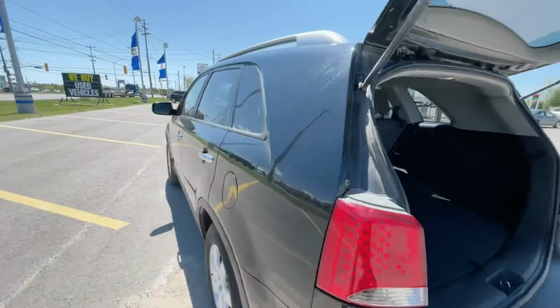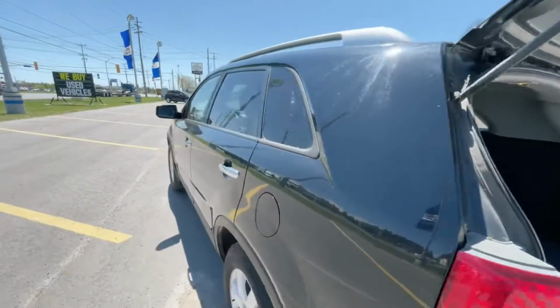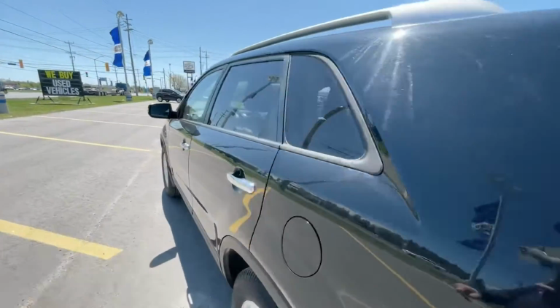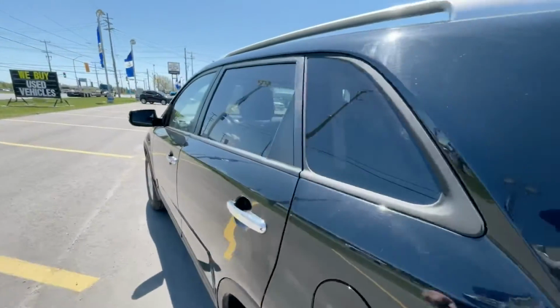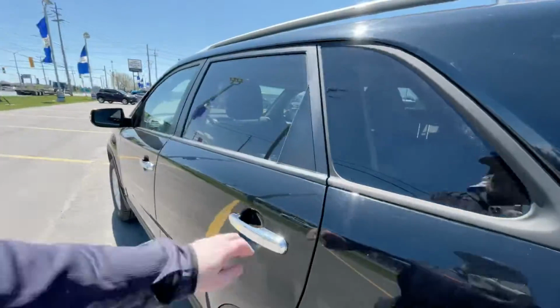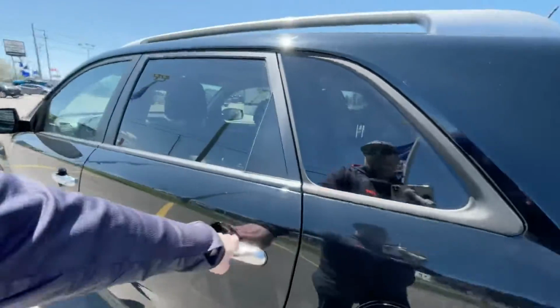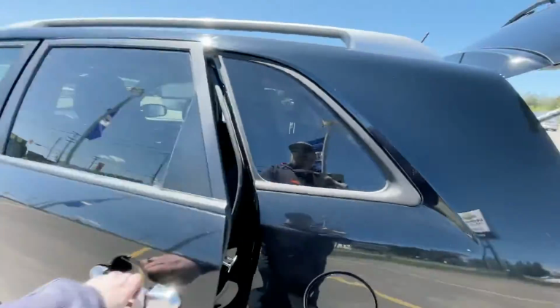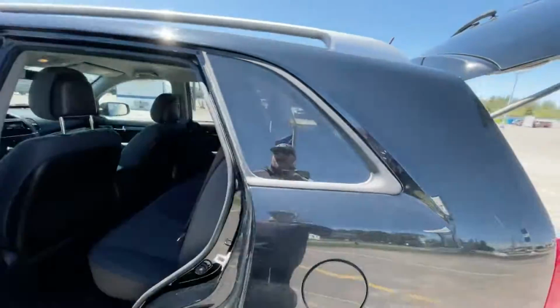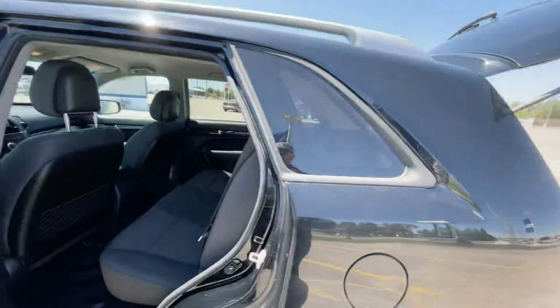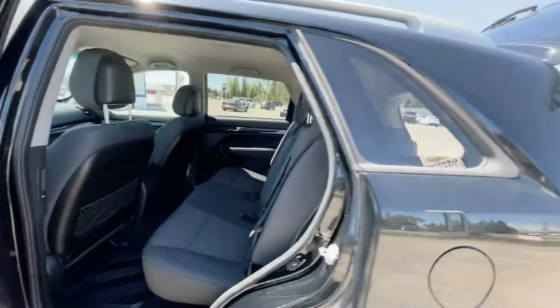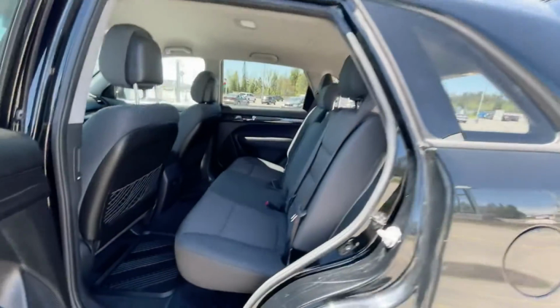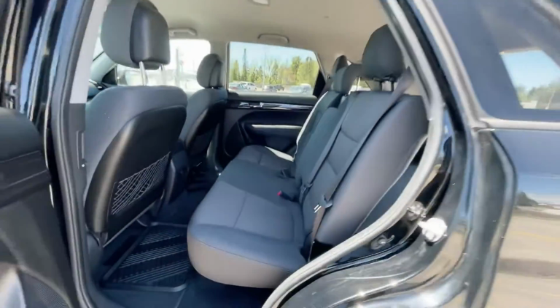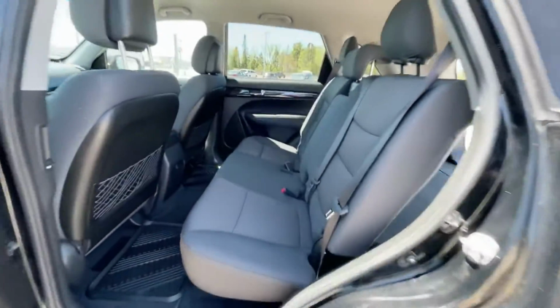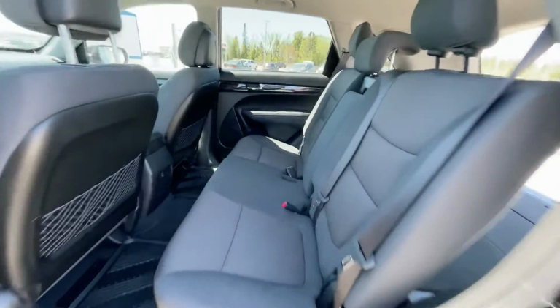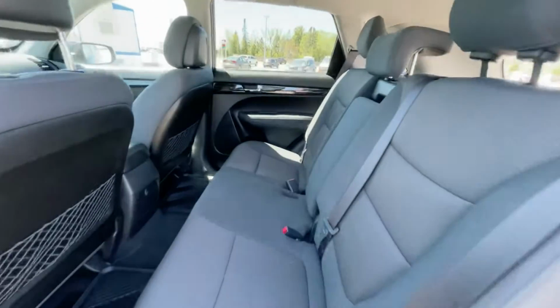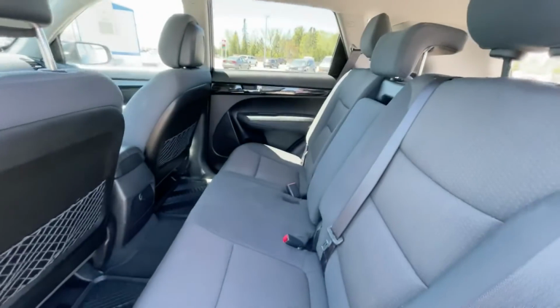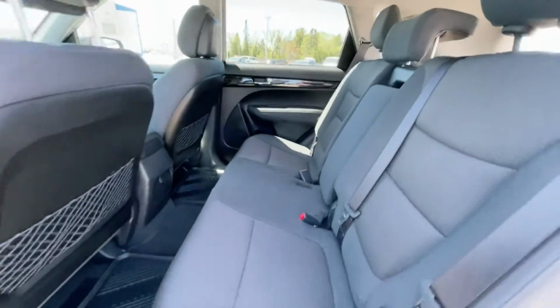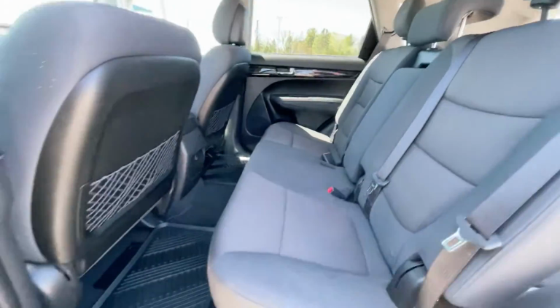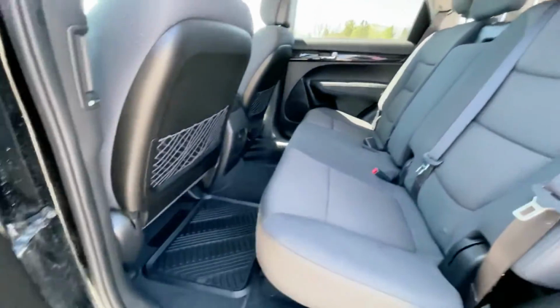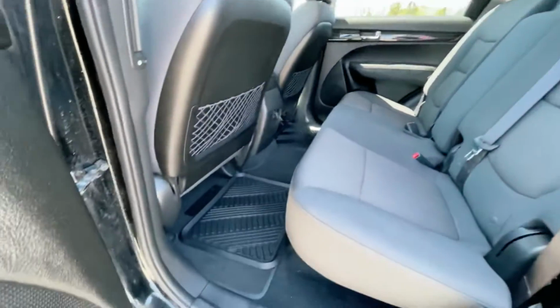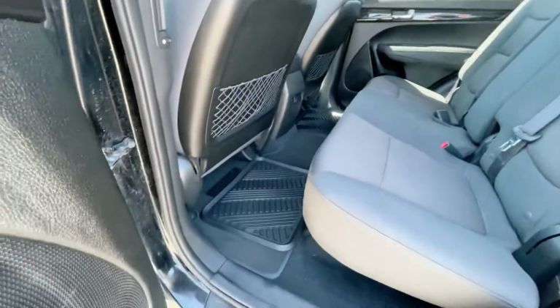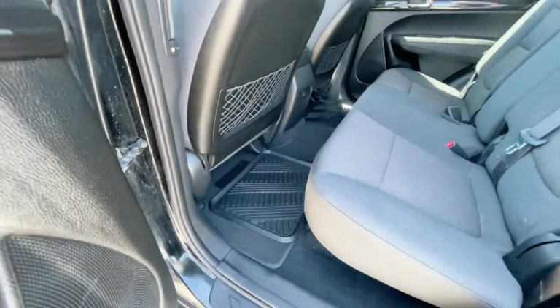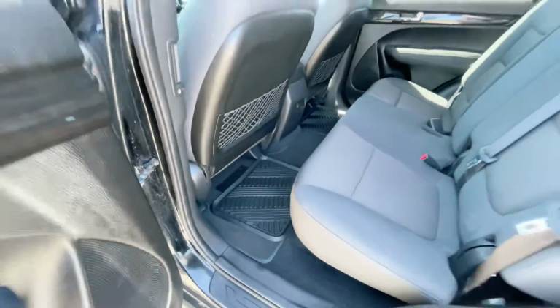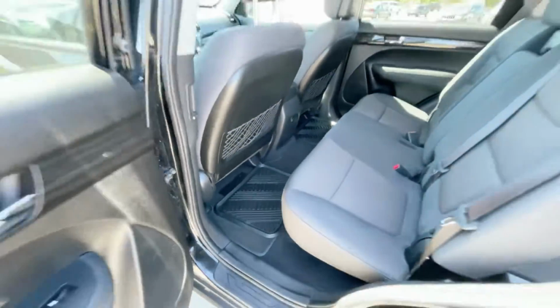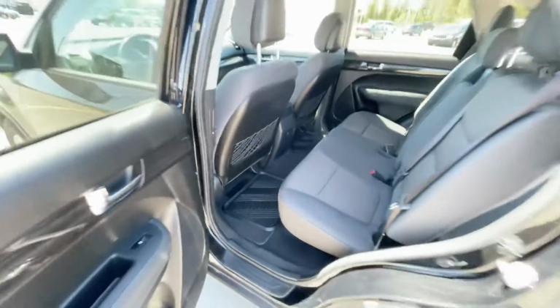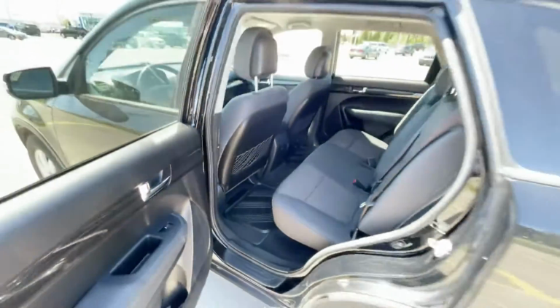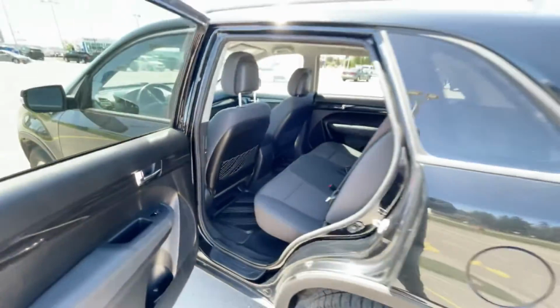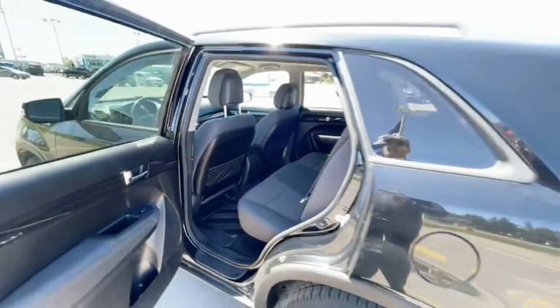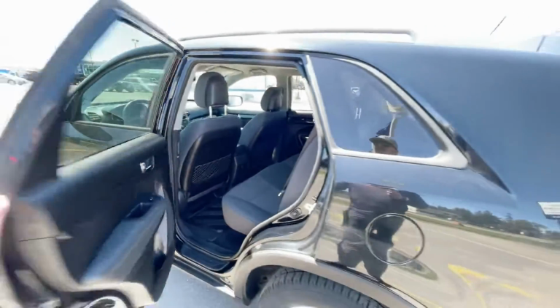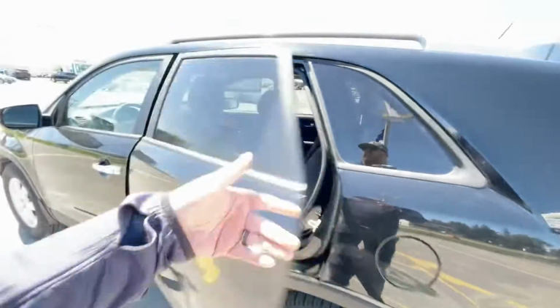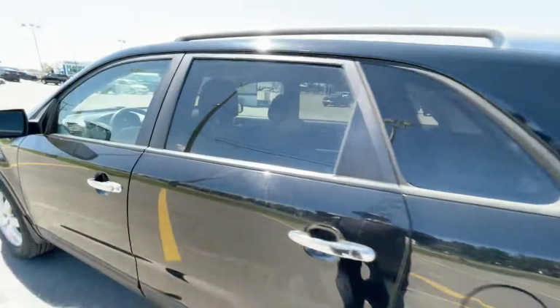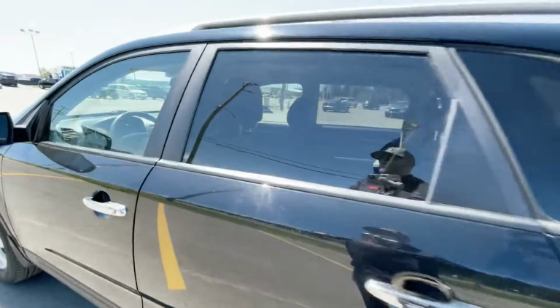Heading to the front of the back, you can see it does have cloth interior throughout this one. You've got the rubber mats down here in the front, nice pockets in the back of the seats for your rear passengers.